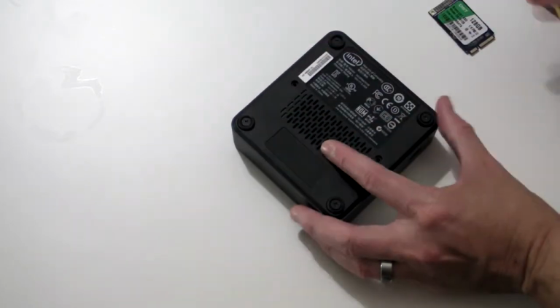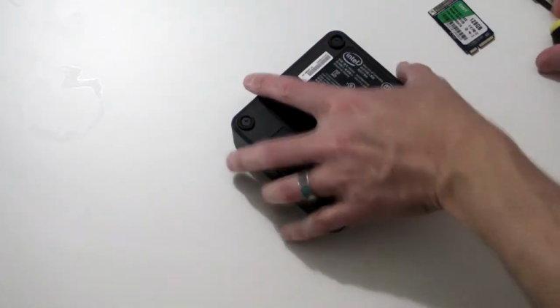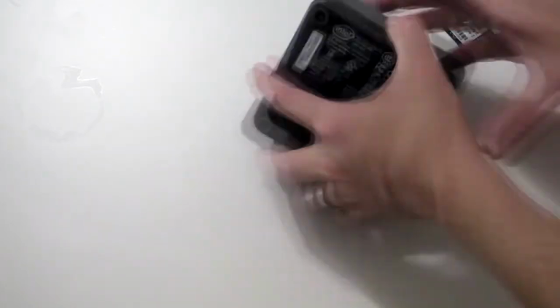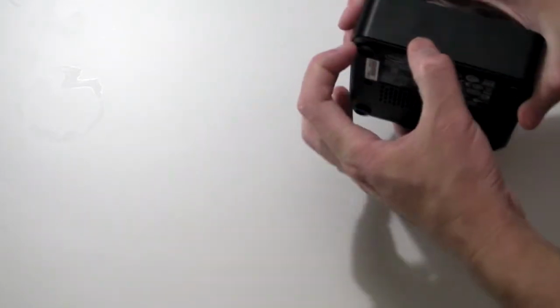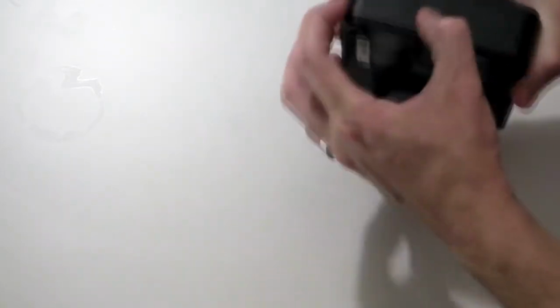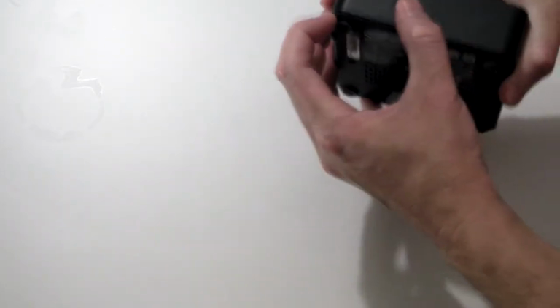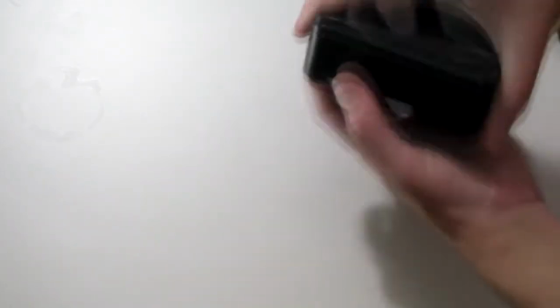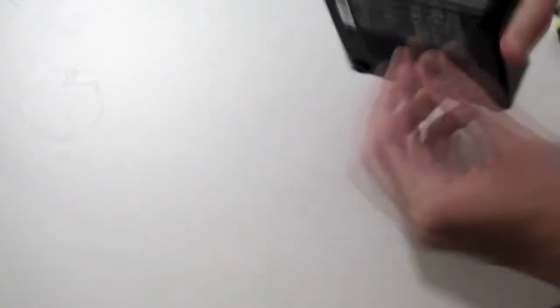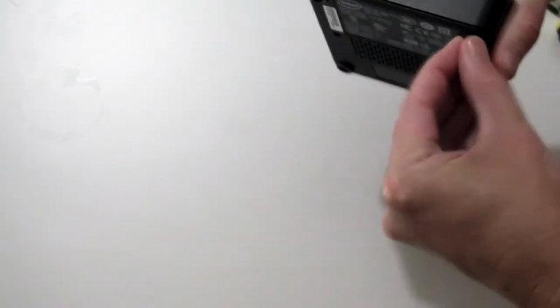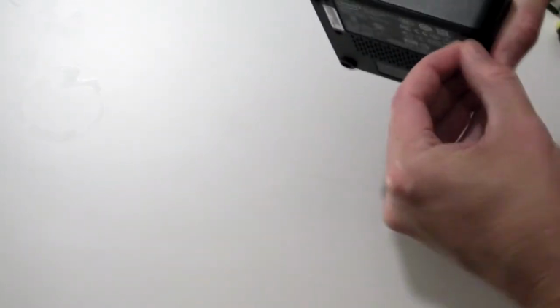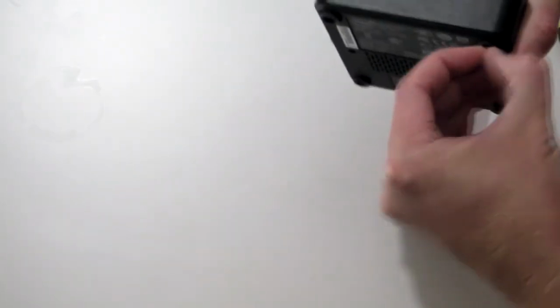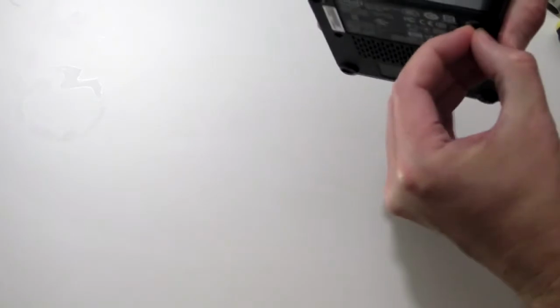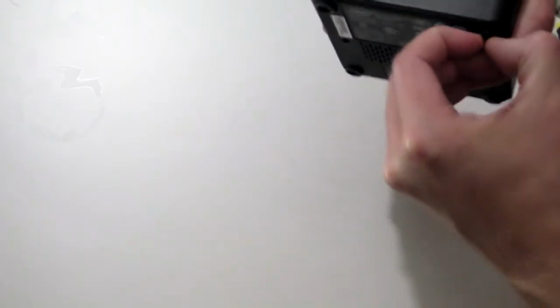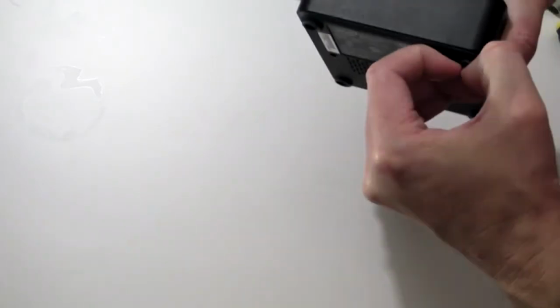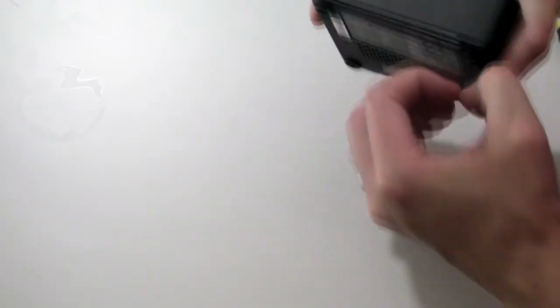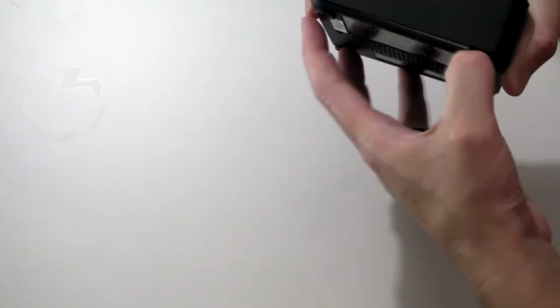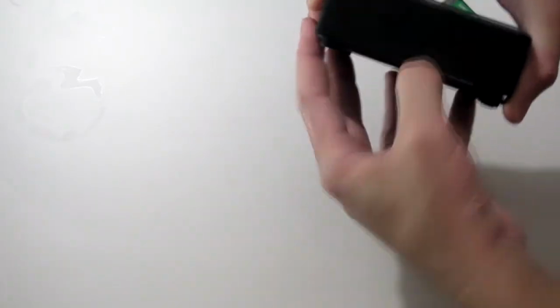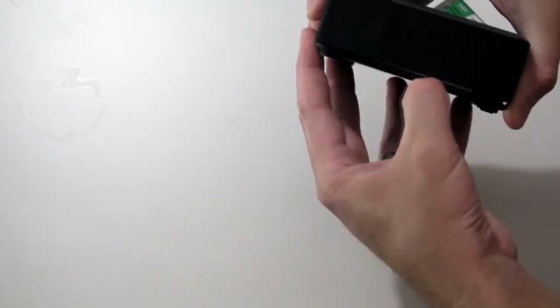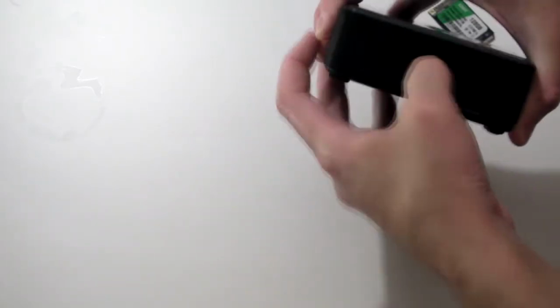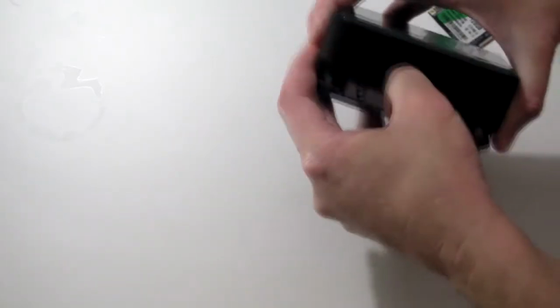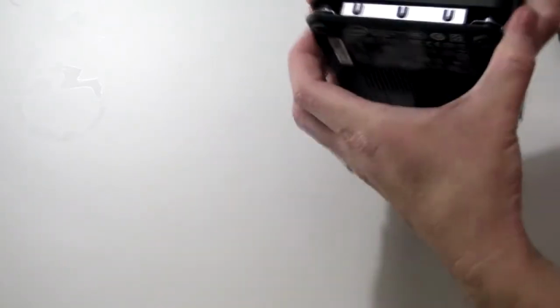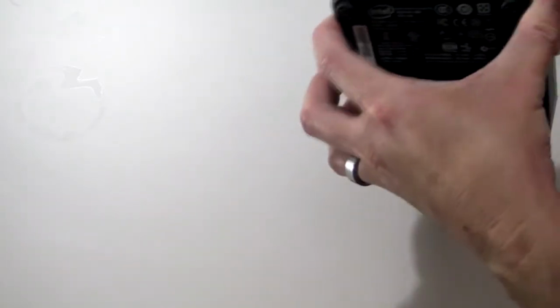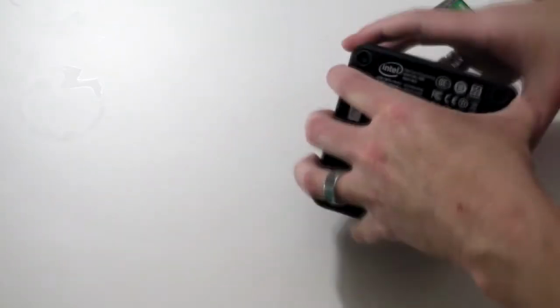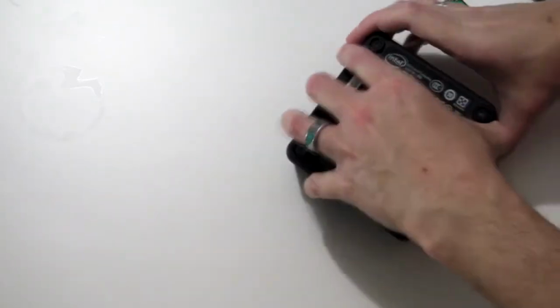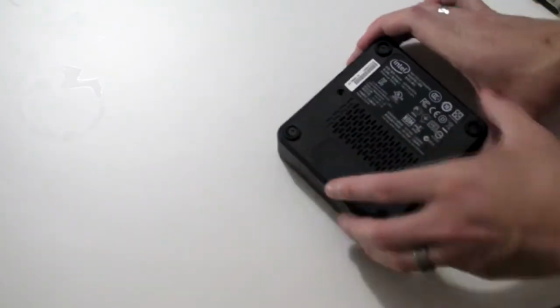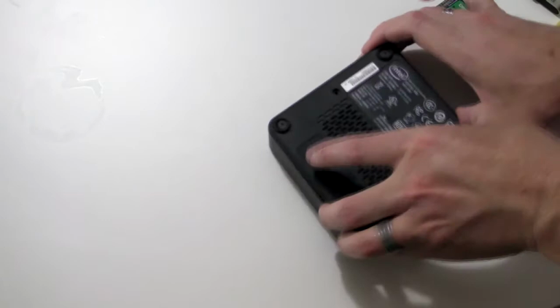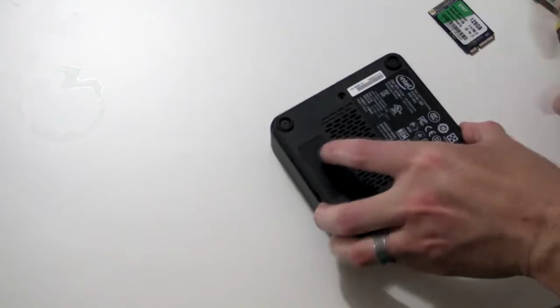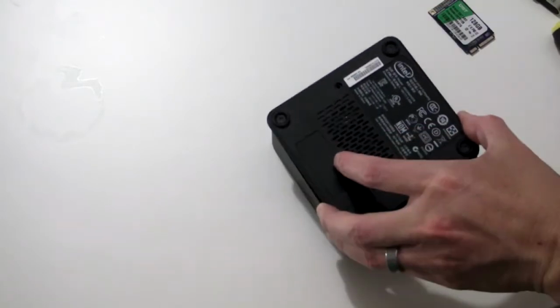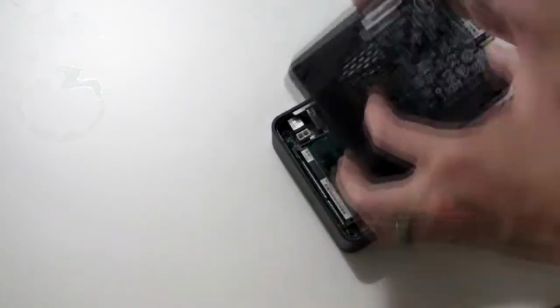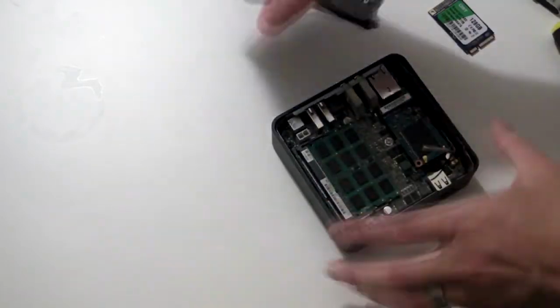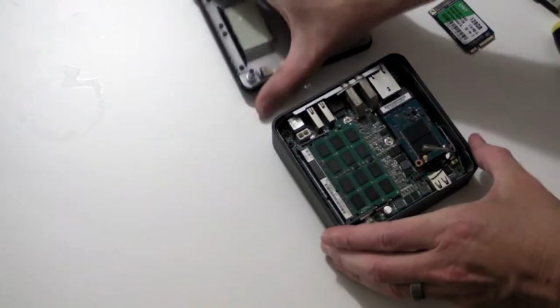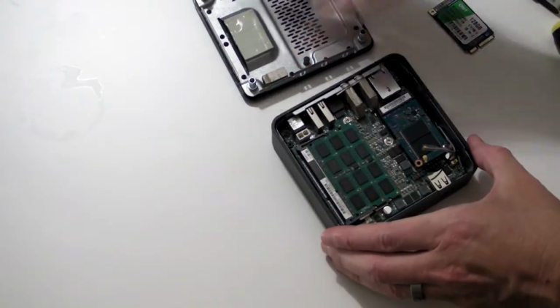Now gently prise the case open using your fingernails — you could use a flathead screwdriver instead if you prefer. Now the base lifts out, revealing the replaceable parts.